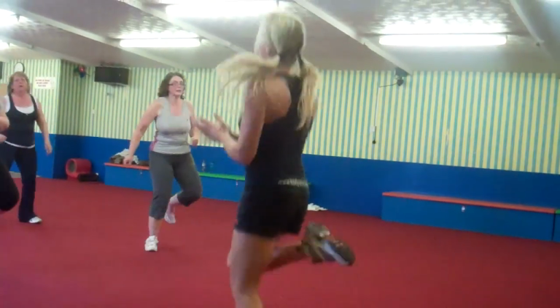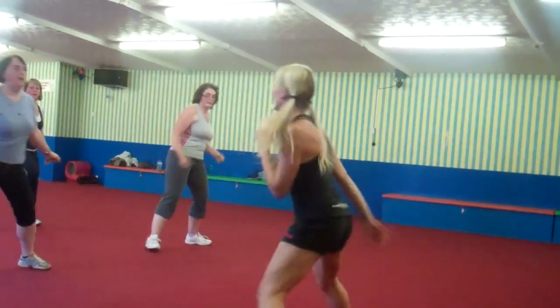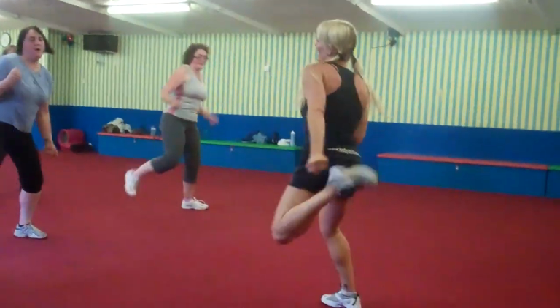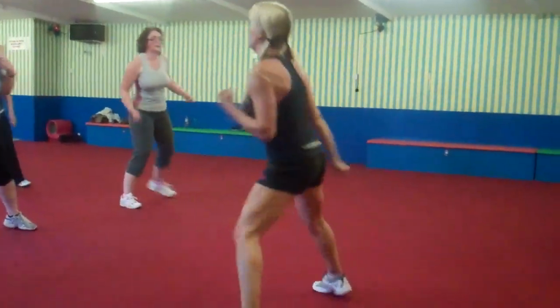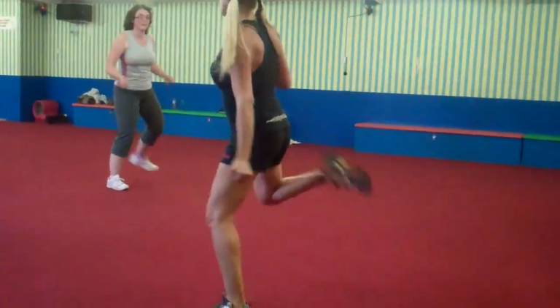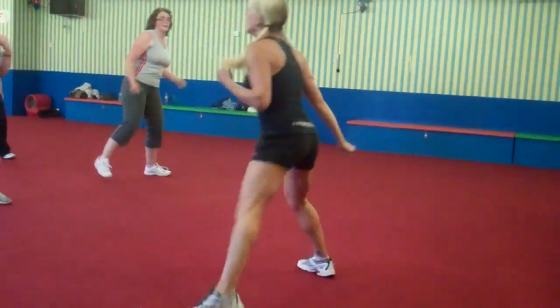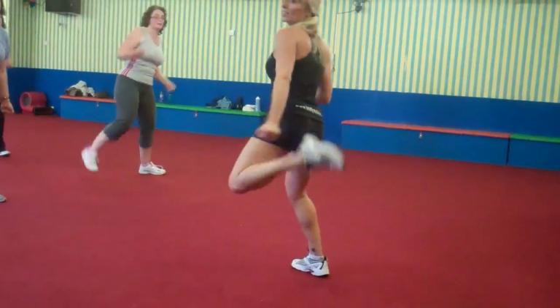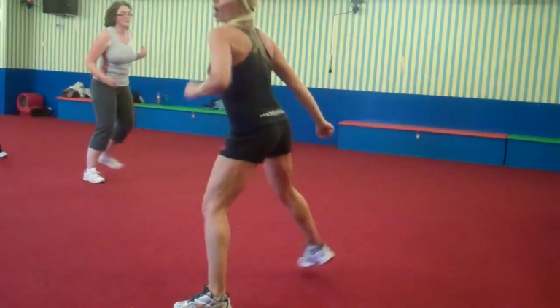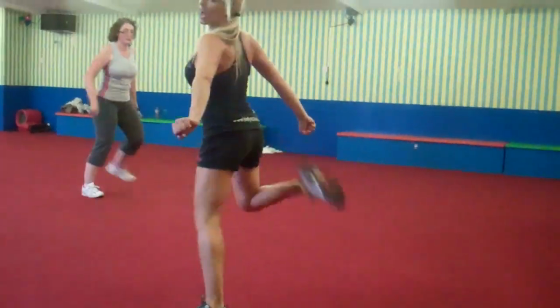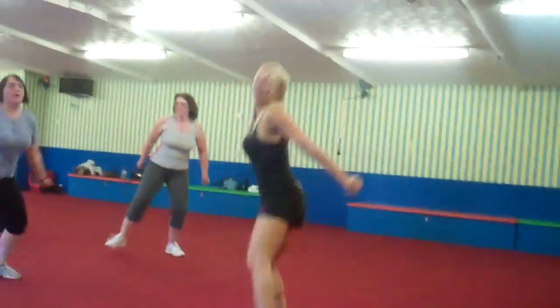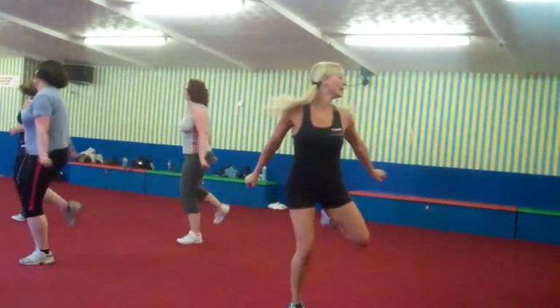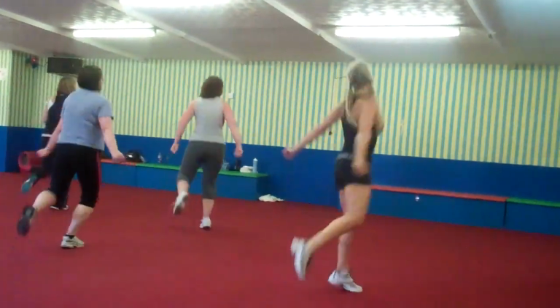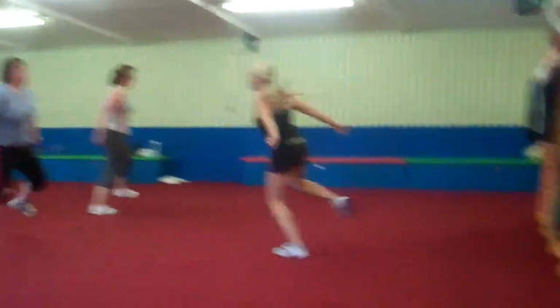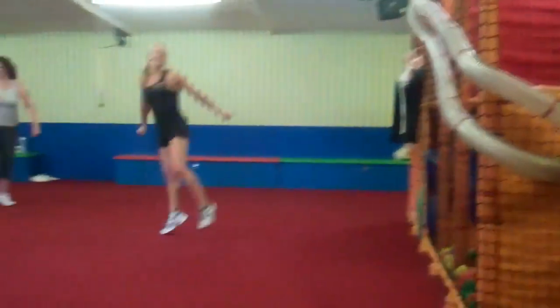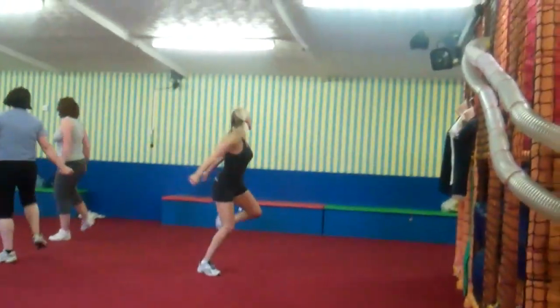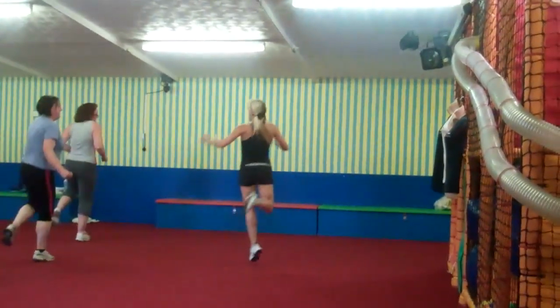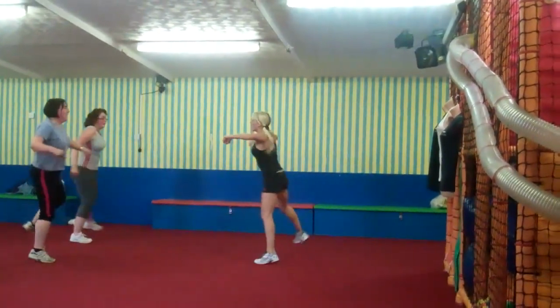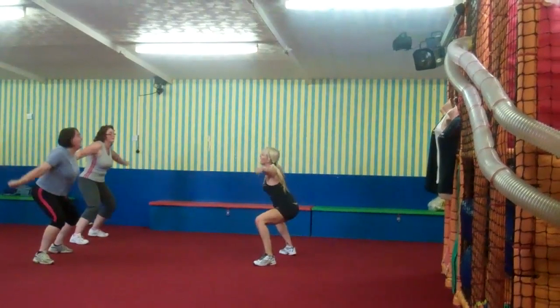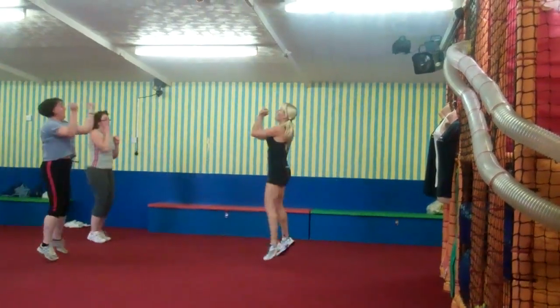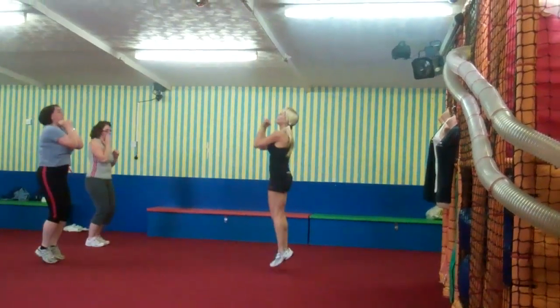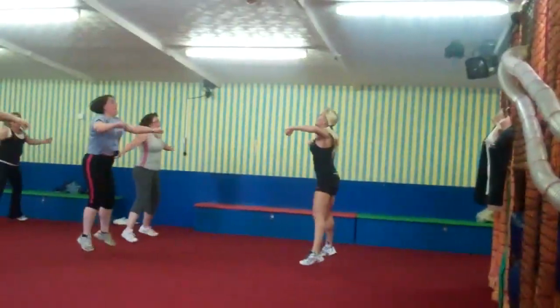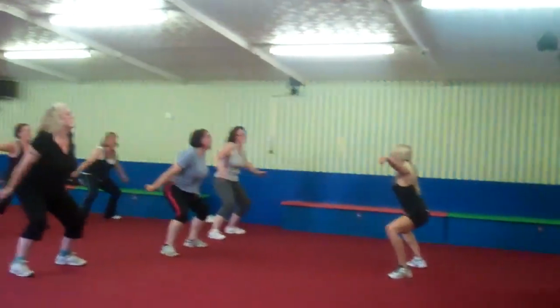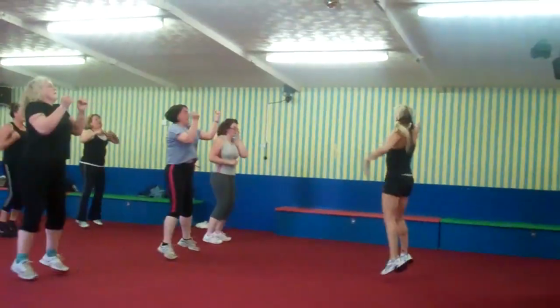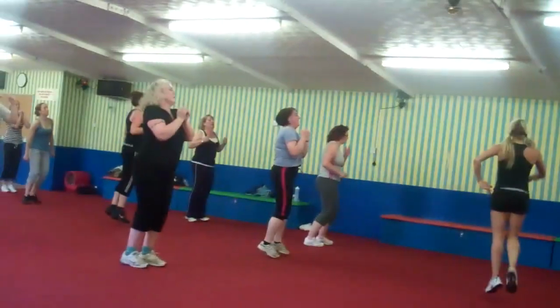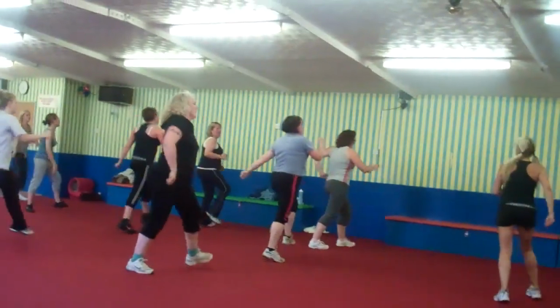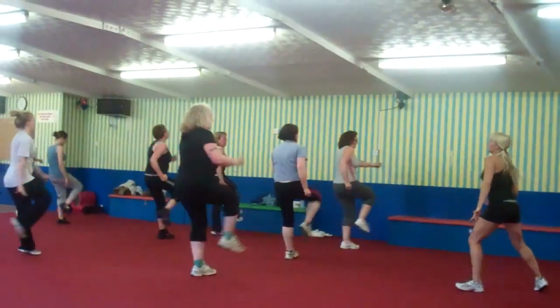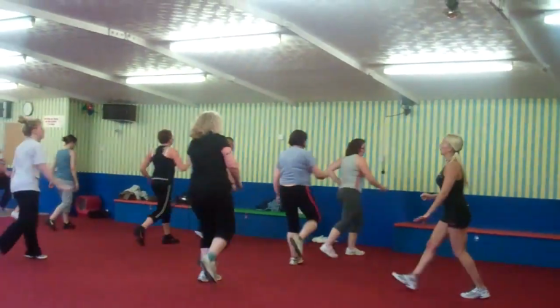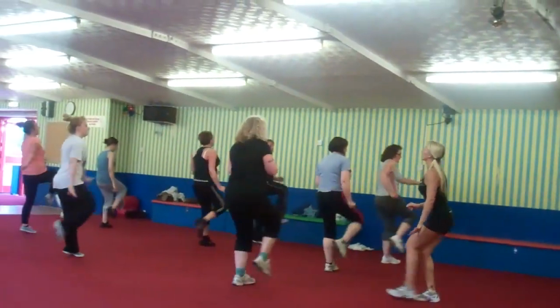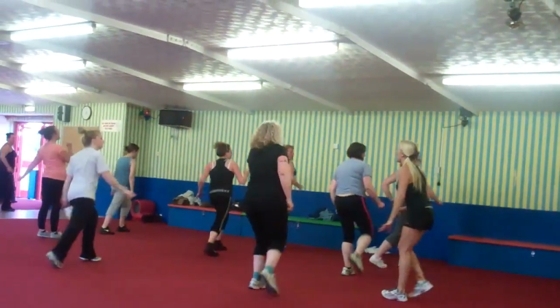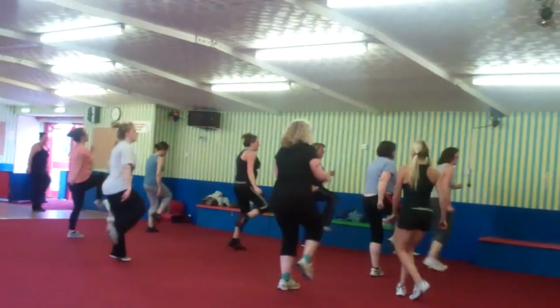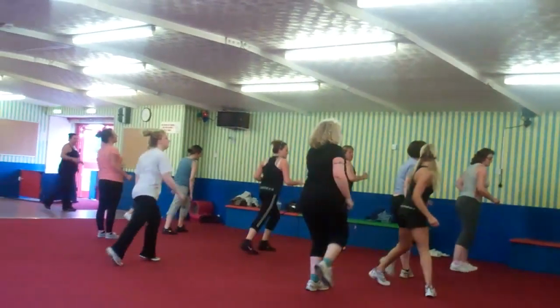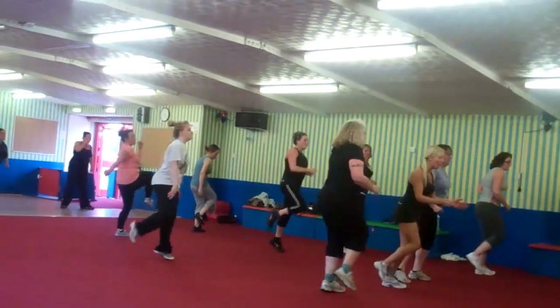Here we go. One knee curls, turn to your mind. Take it out. Take it out. Keep your feet up. Get ready for coming forward. Let's go.